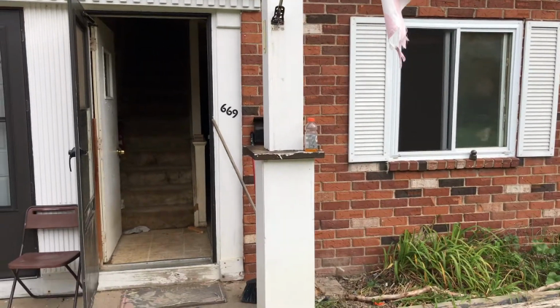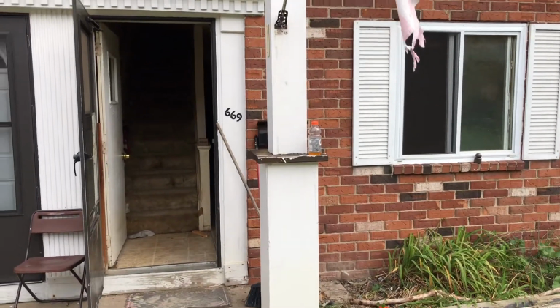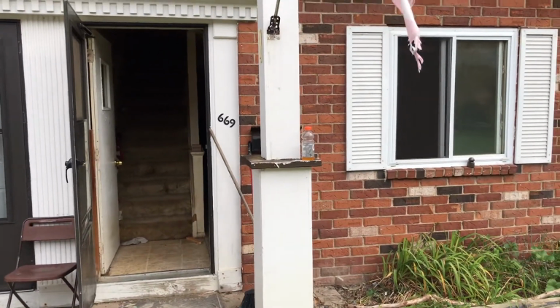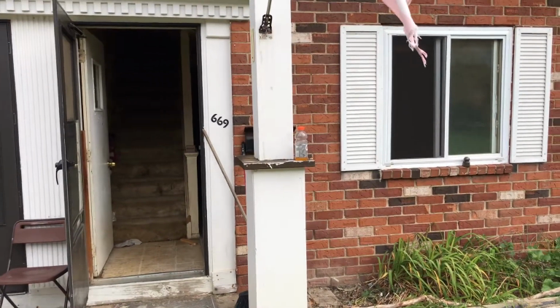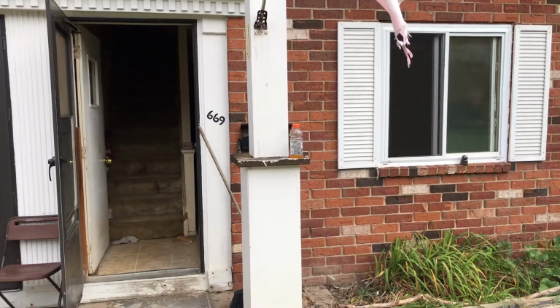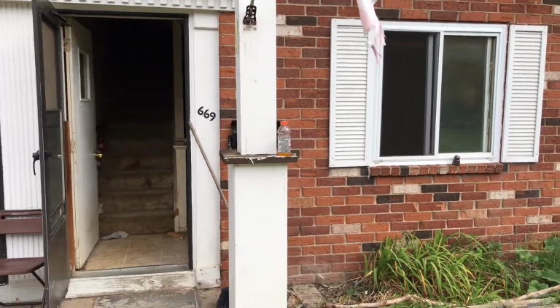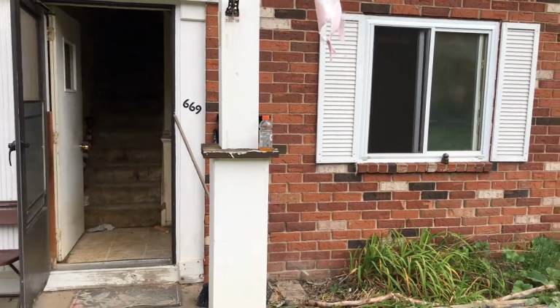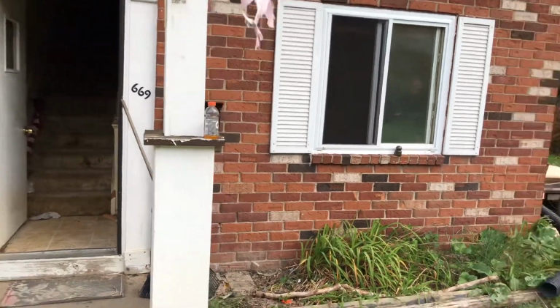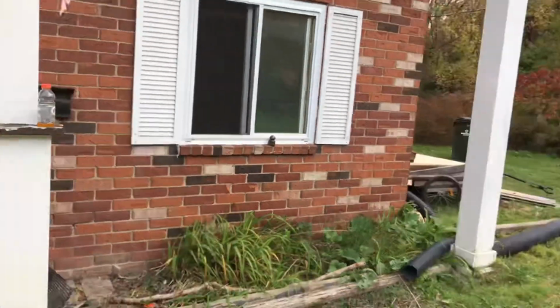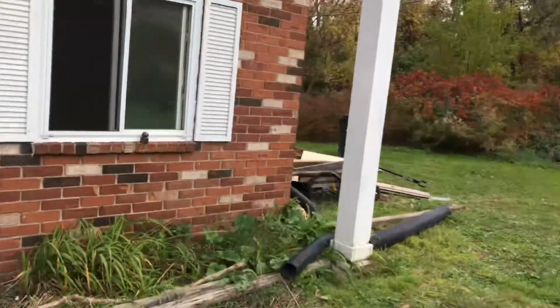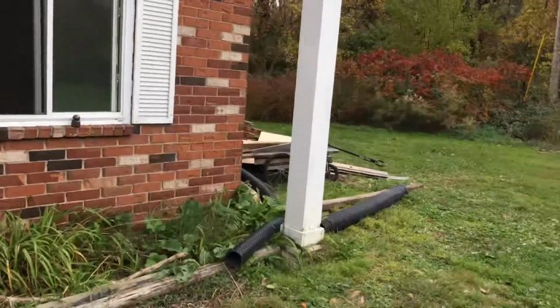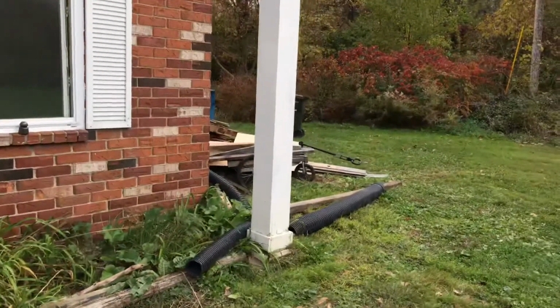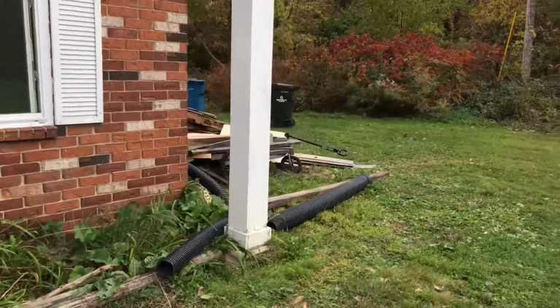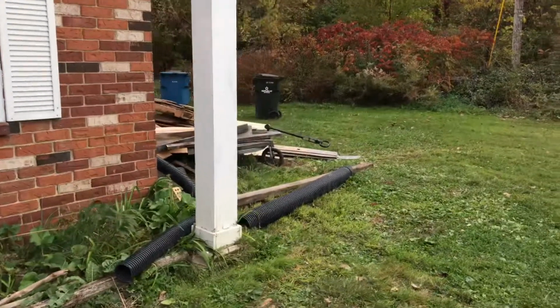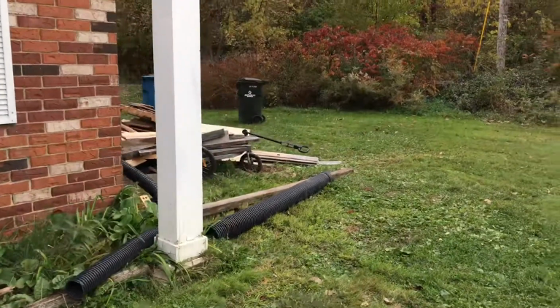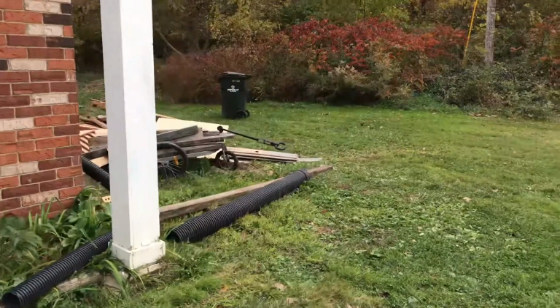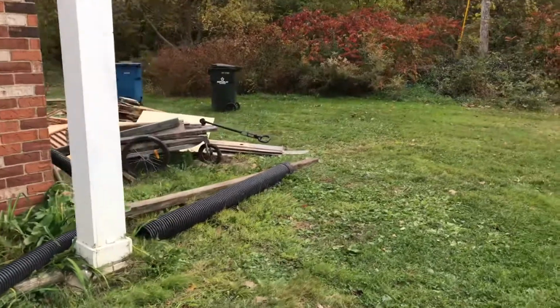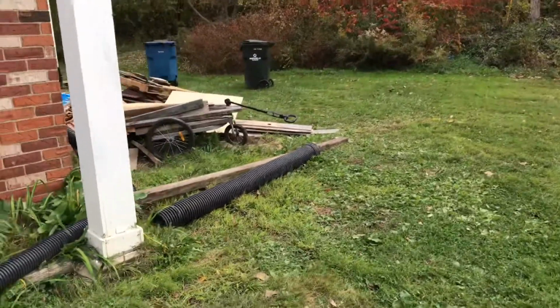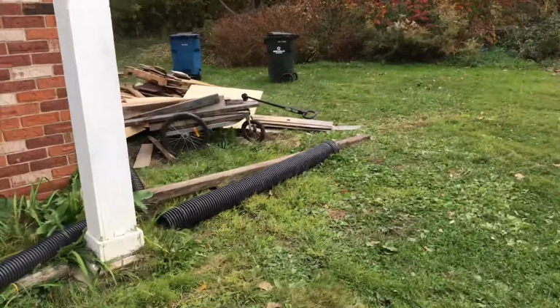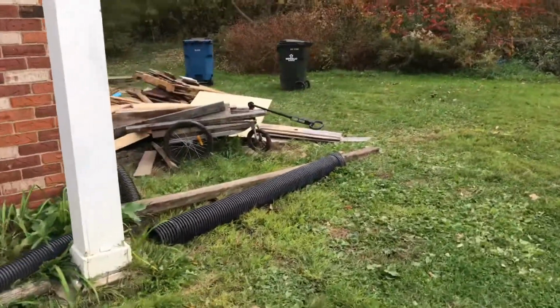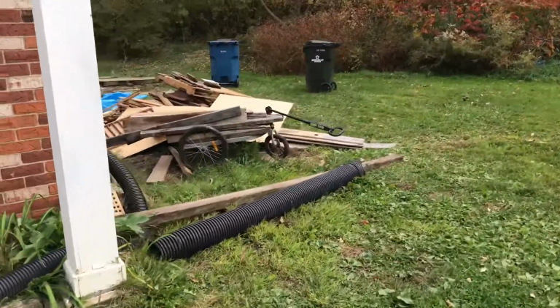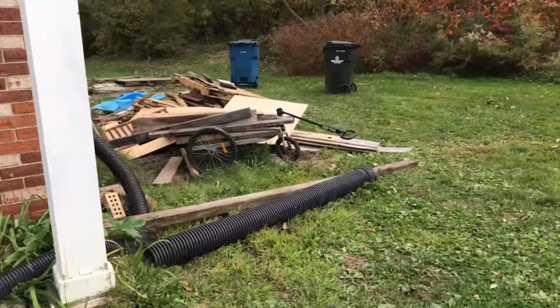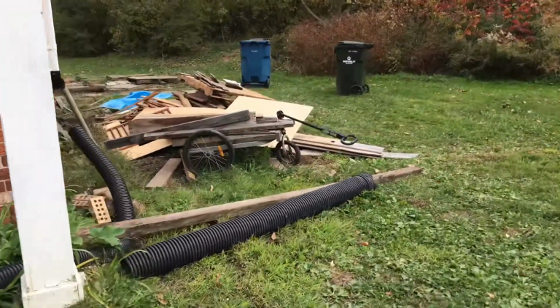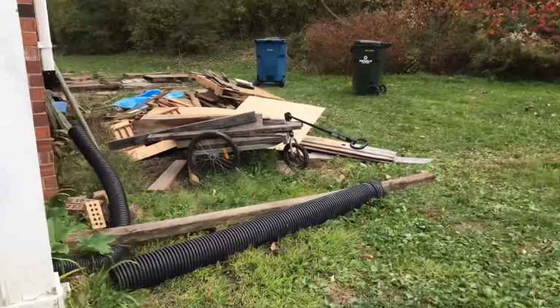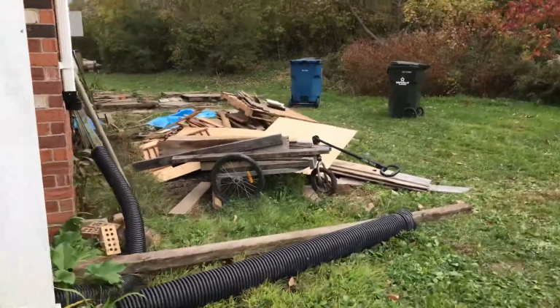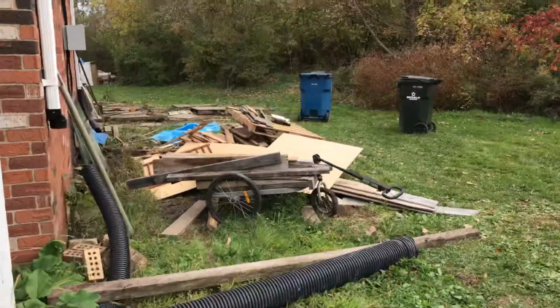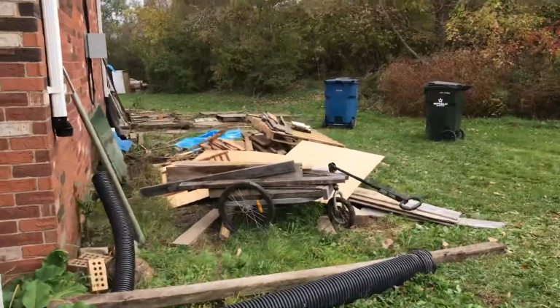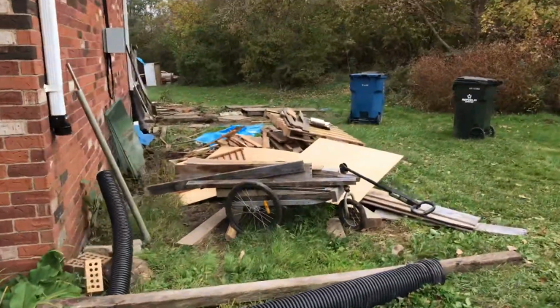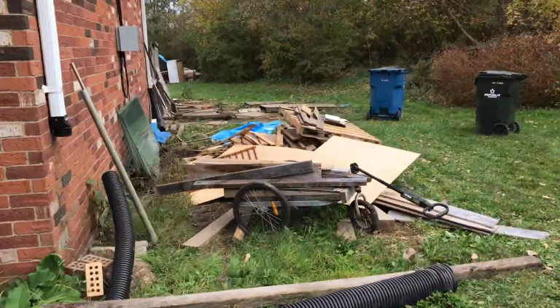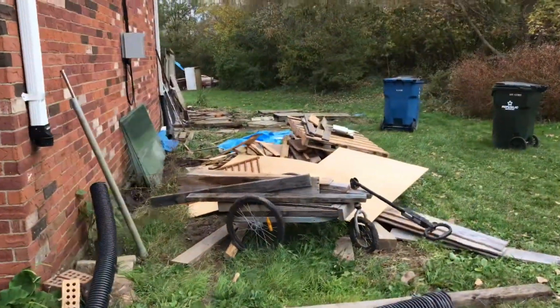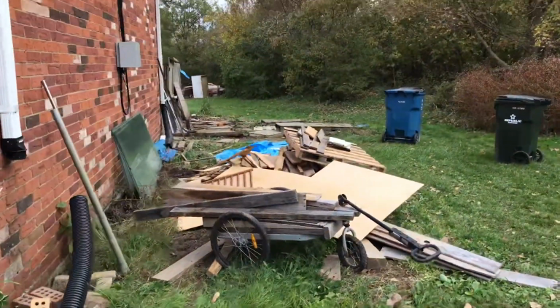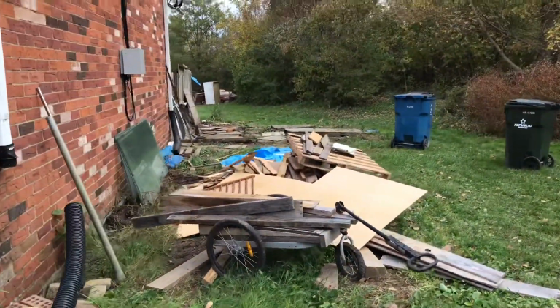This is 669 South Shore Court and all that trash all behind the side of the house.